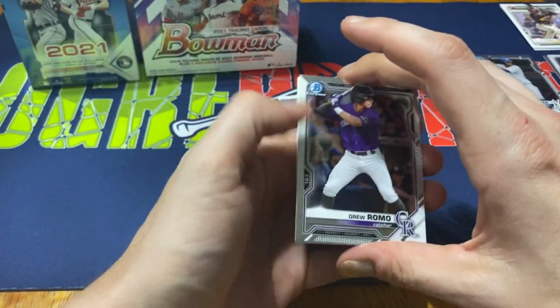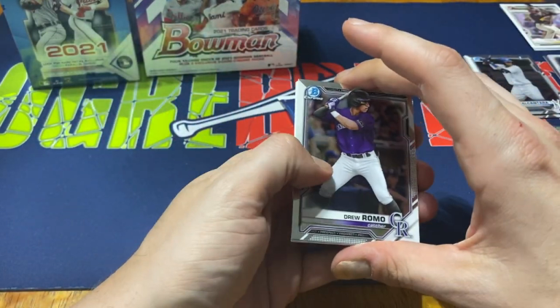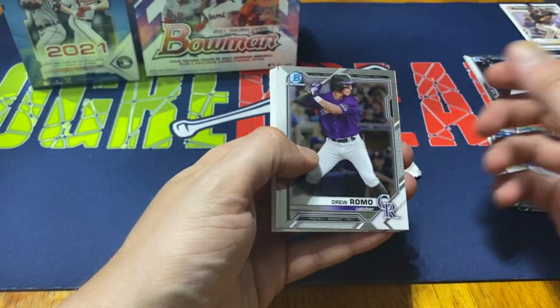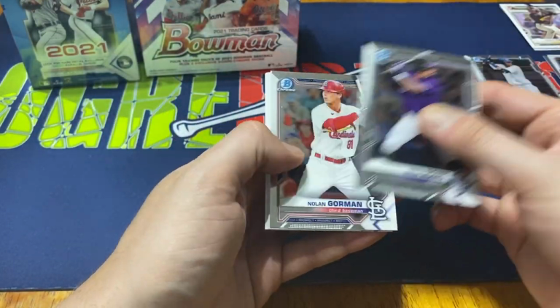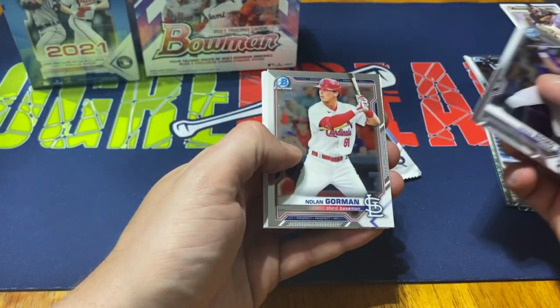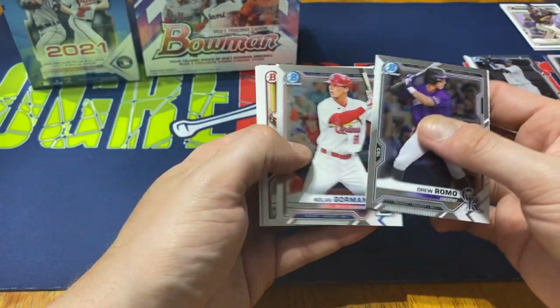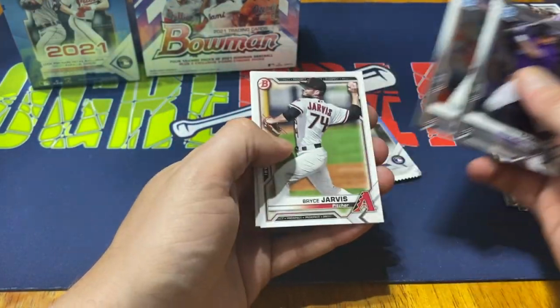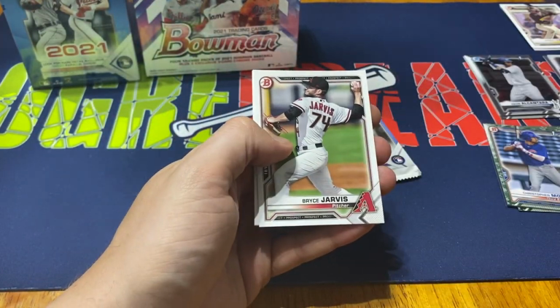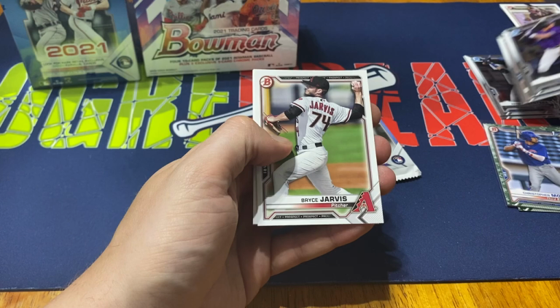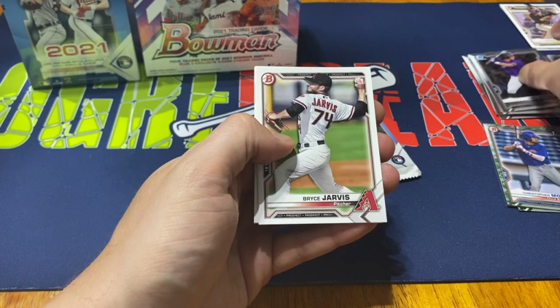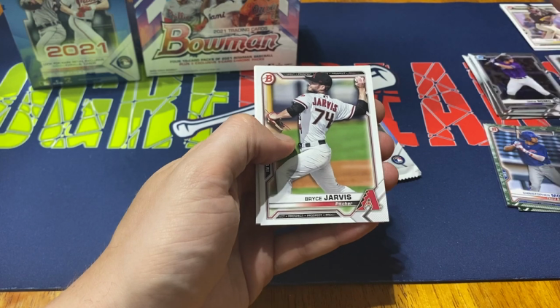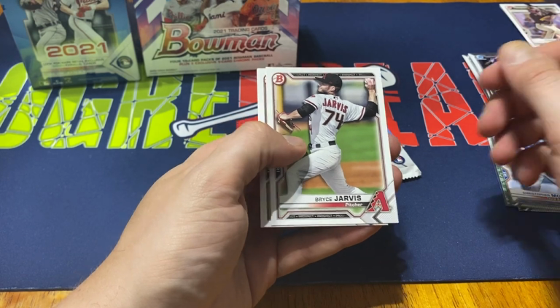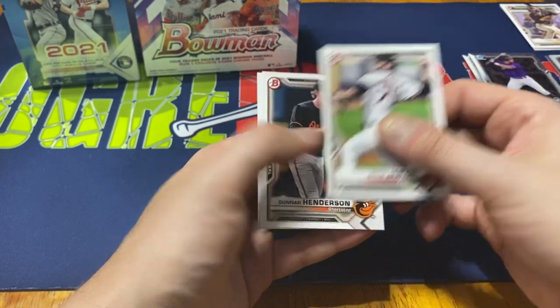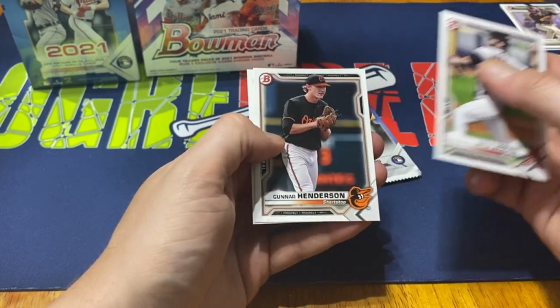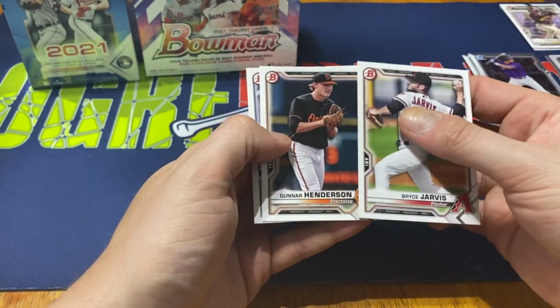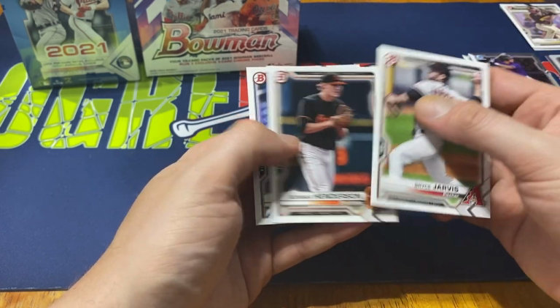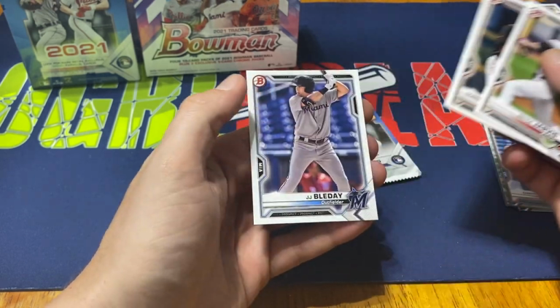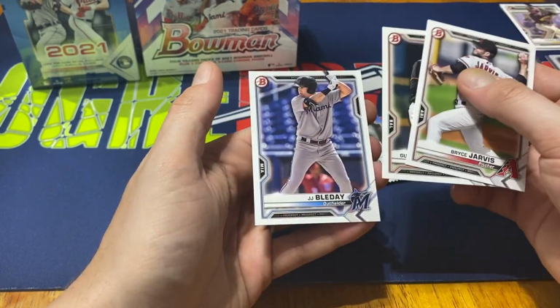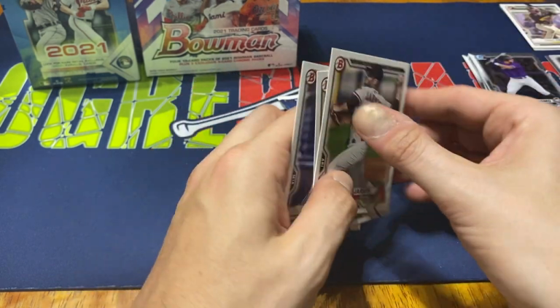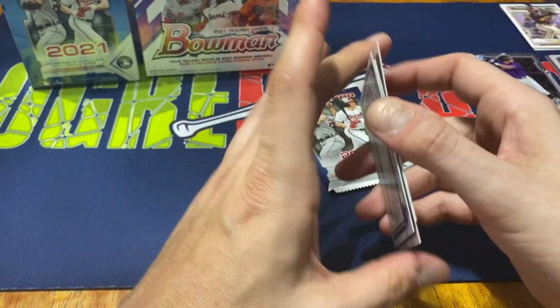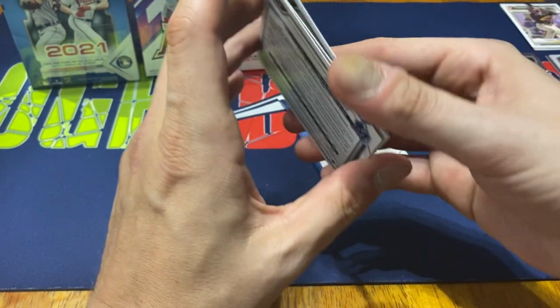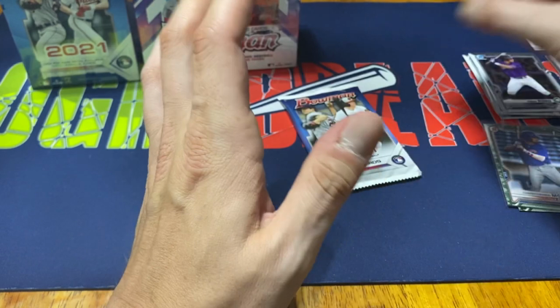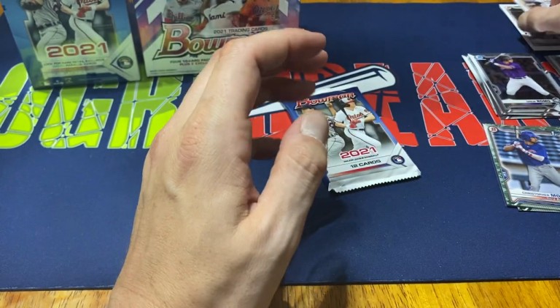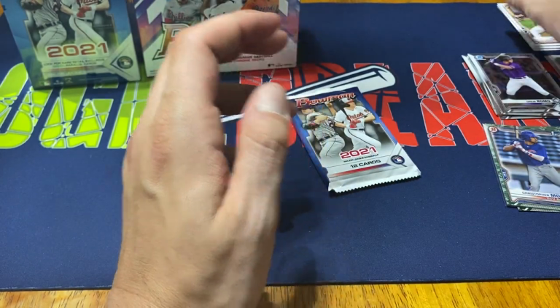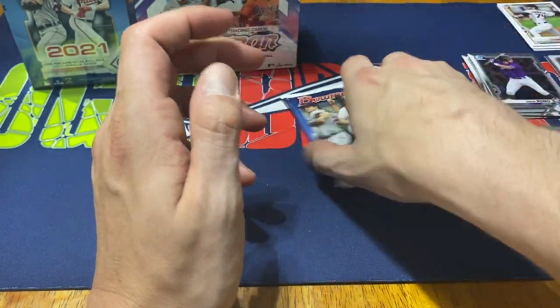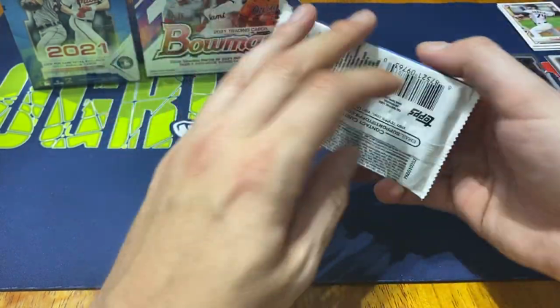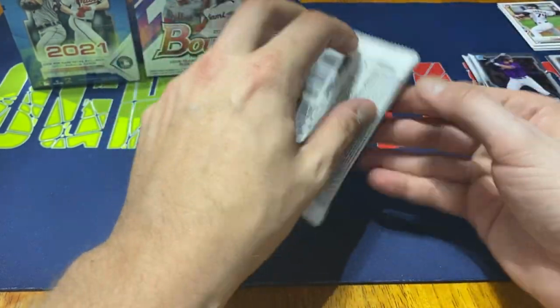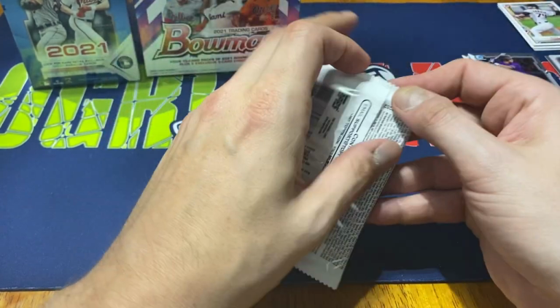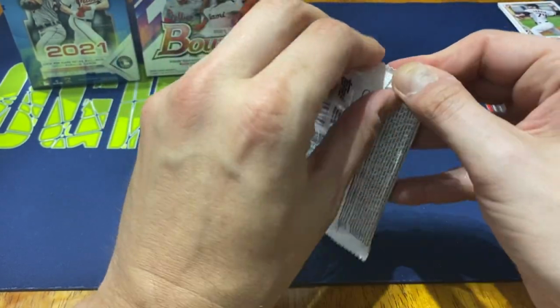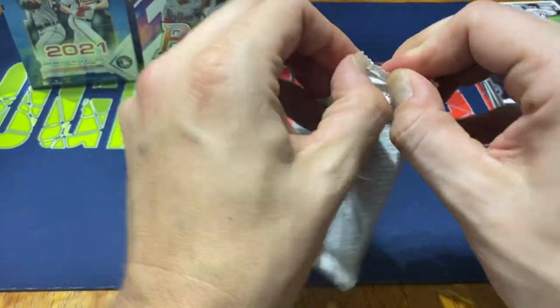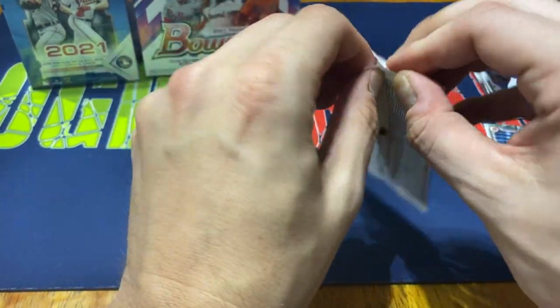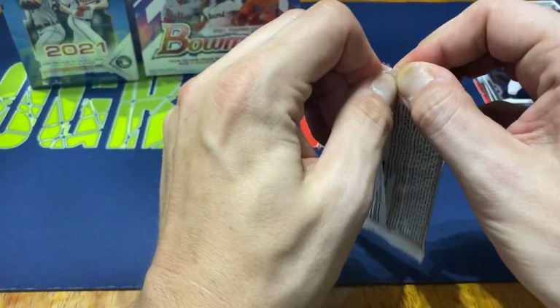Then we've got Drew Romo, Nolan Gorman, Gunnar Henderson, and J.J. Bleday. A couple of nice prospects, but unfortunately no Bowman firsts out of those.